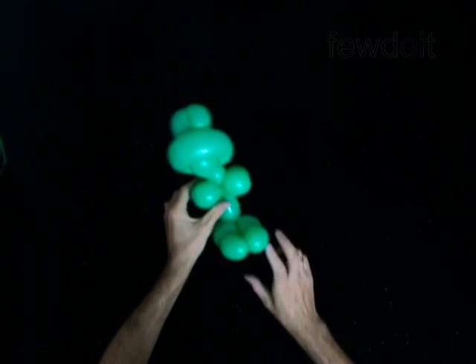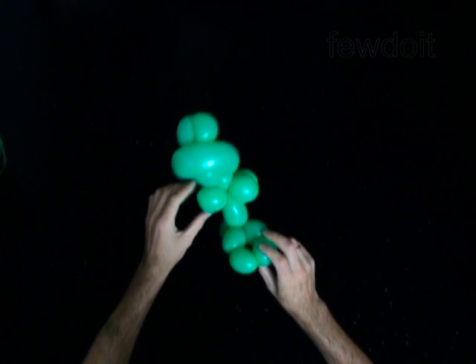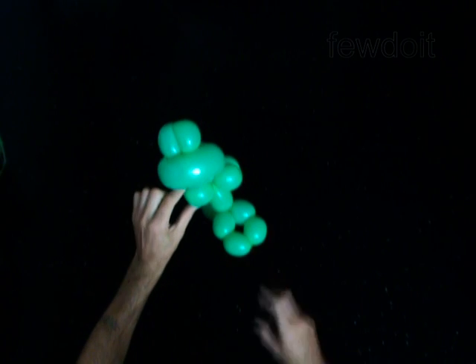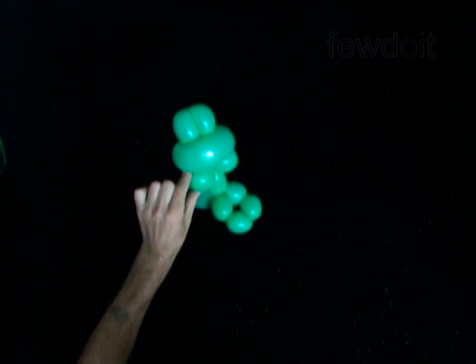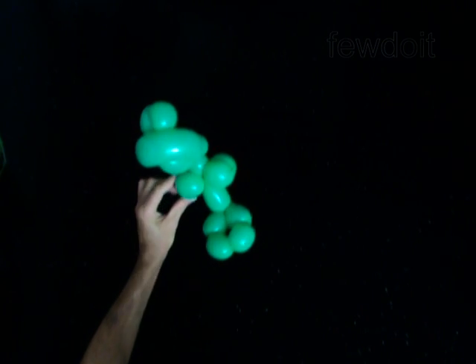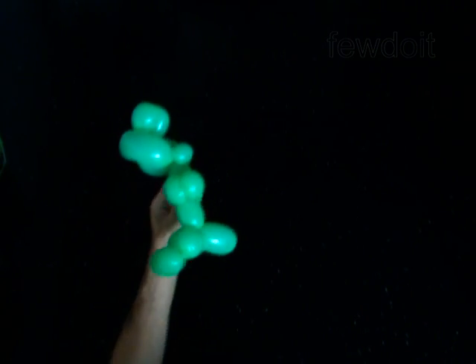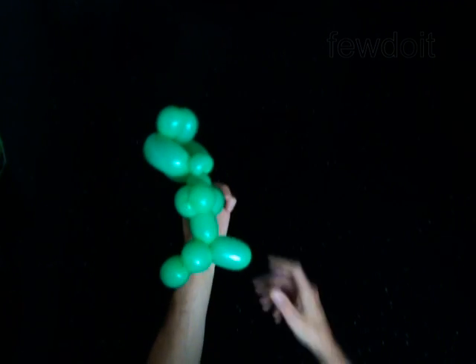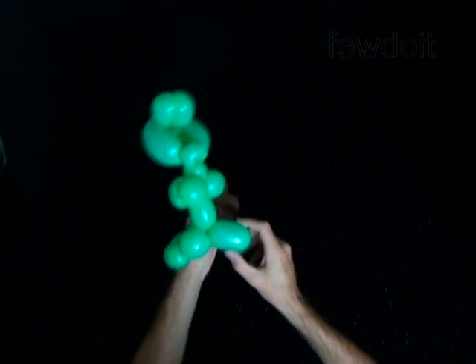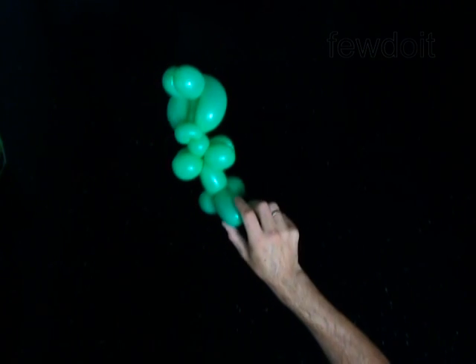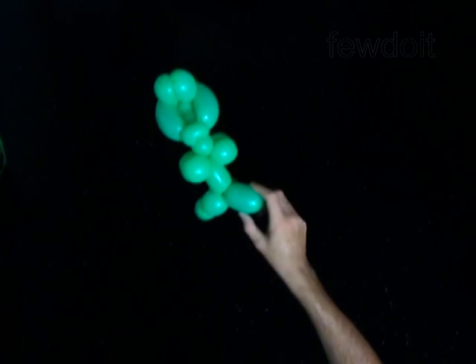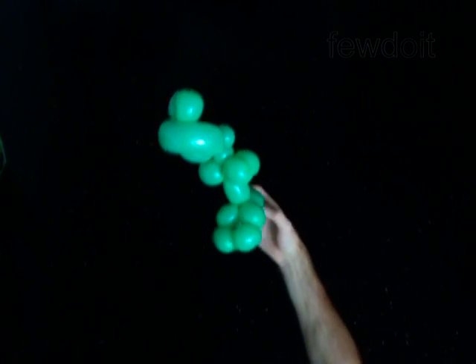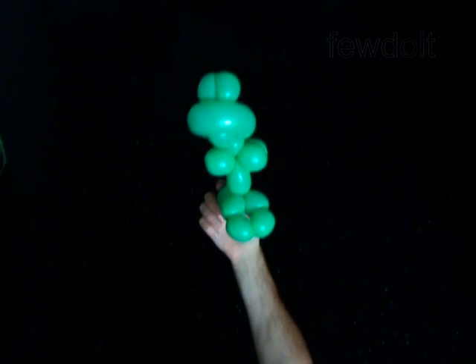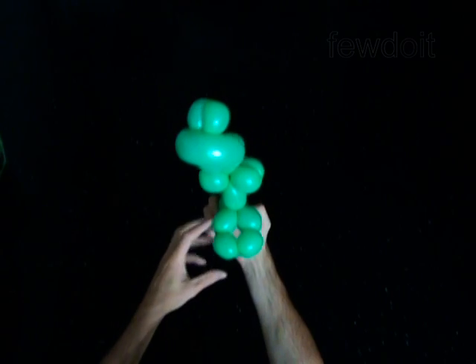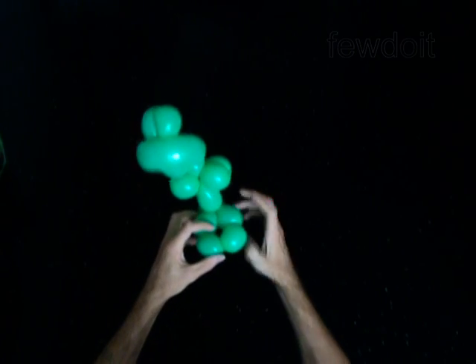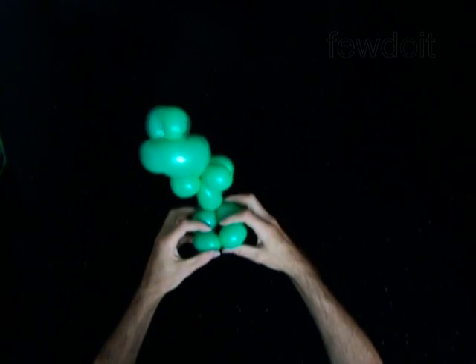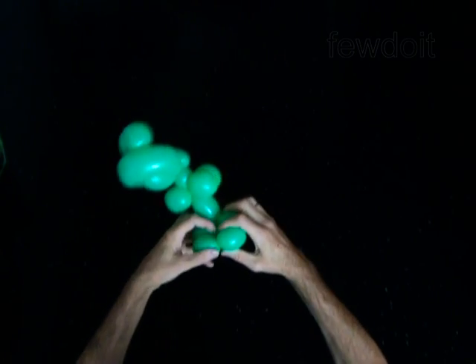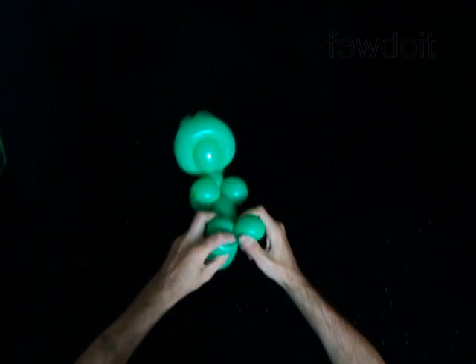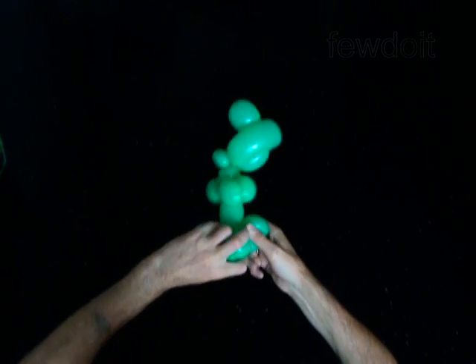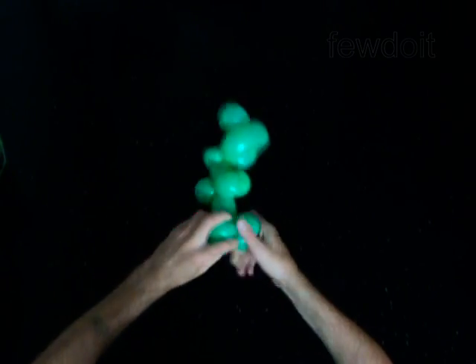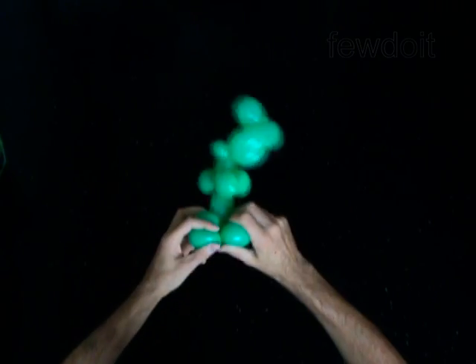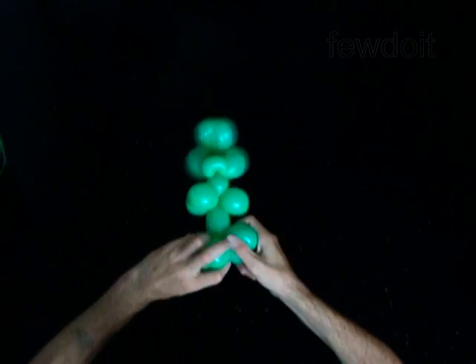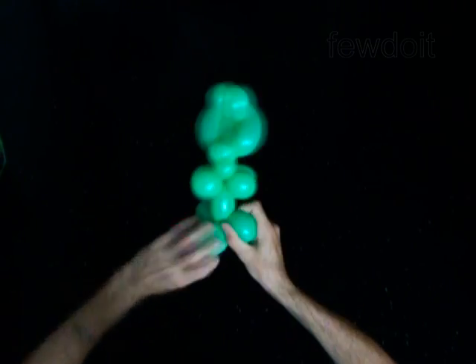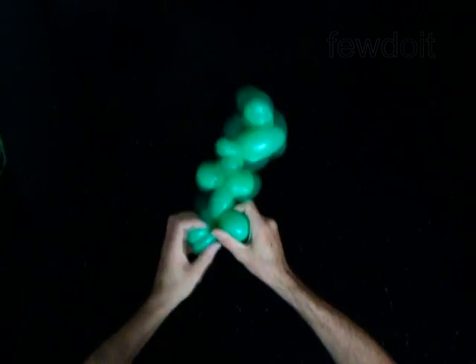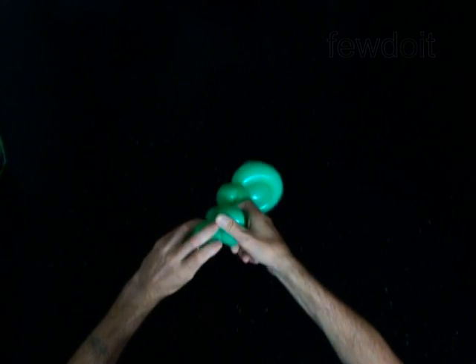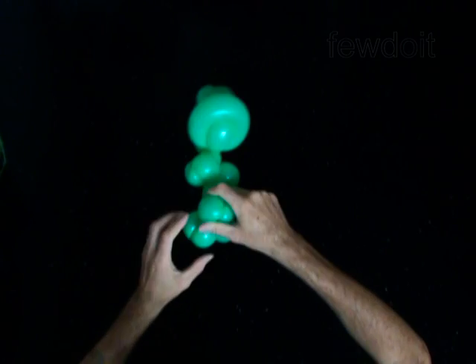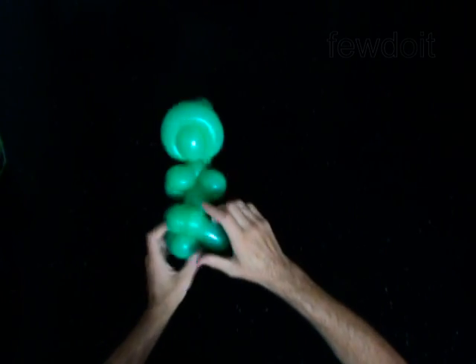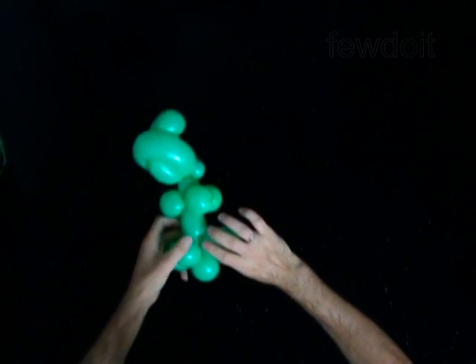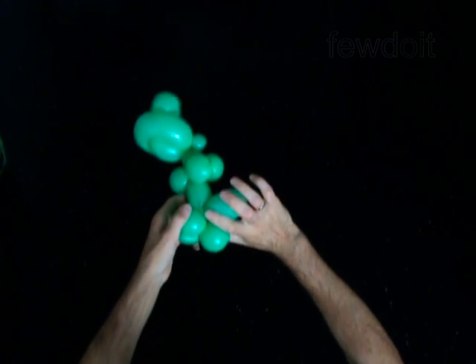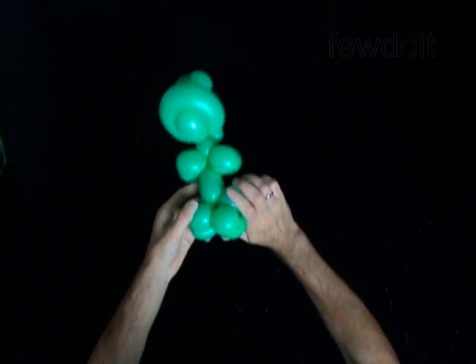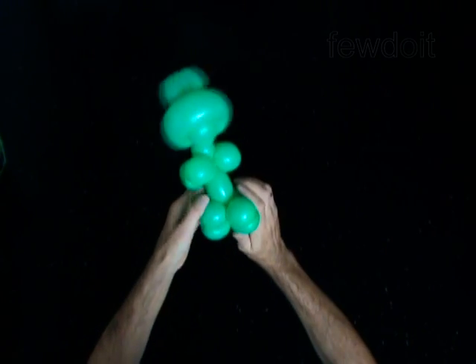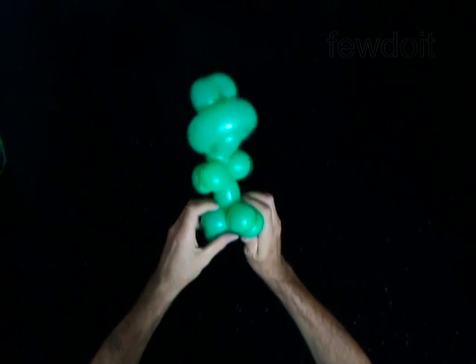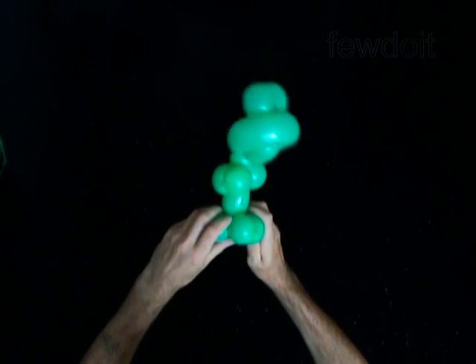You can keep the legs of the frog the way they are now, or lock both ends of the chain of two — the twelfth and thirteenth or the fourteenth and fifteenth bubbles — in one lock twist. You have made the legs.